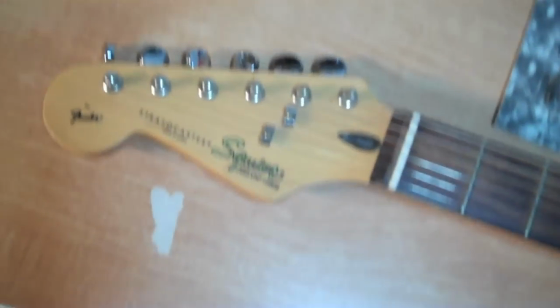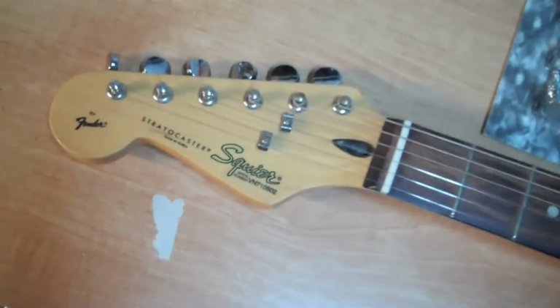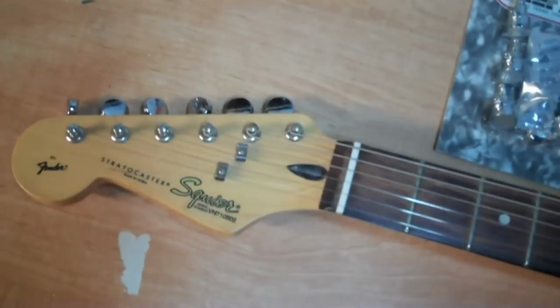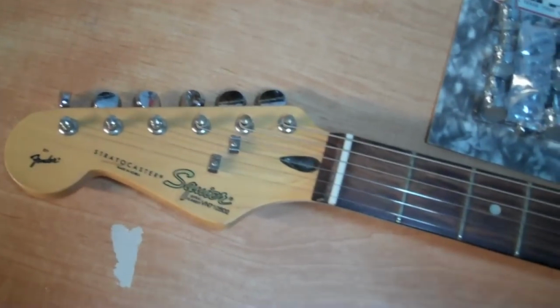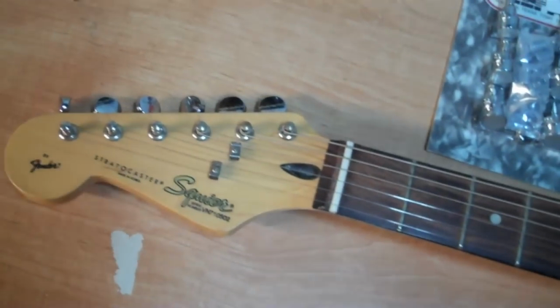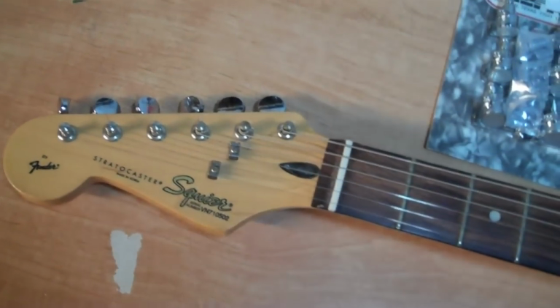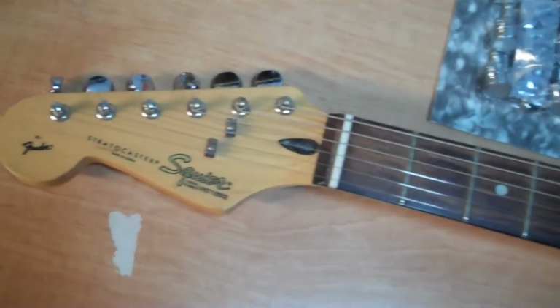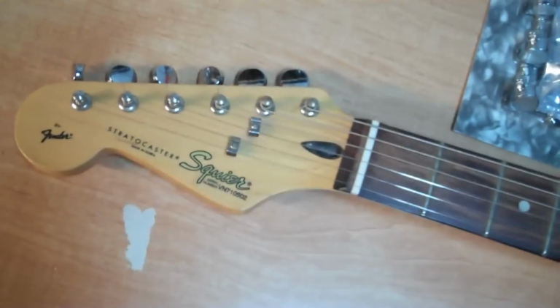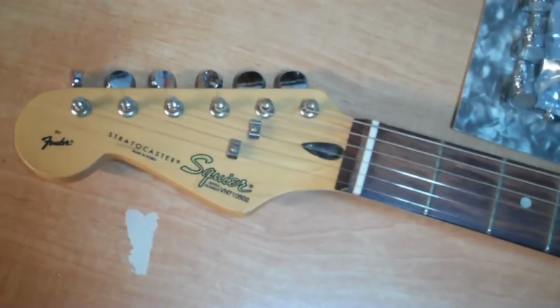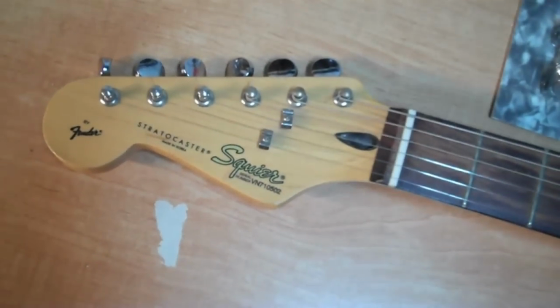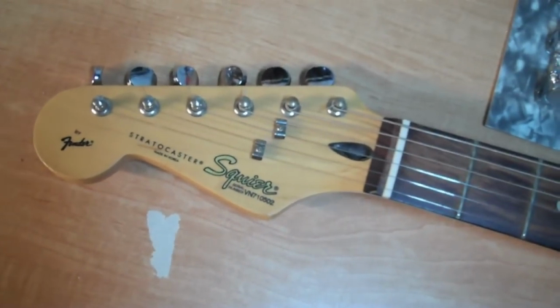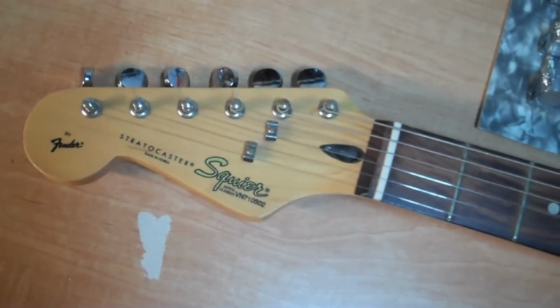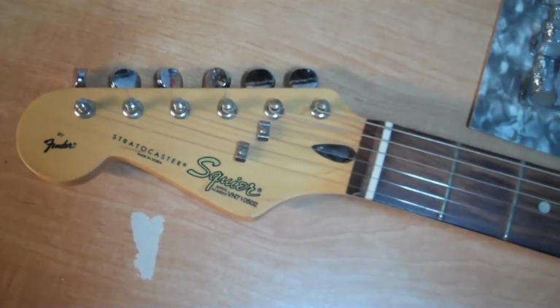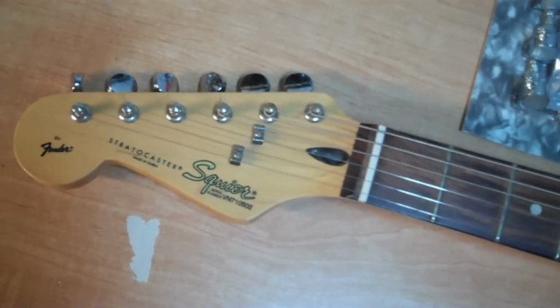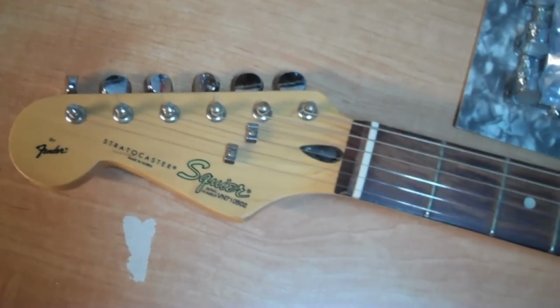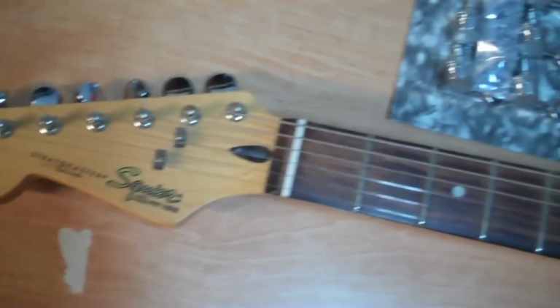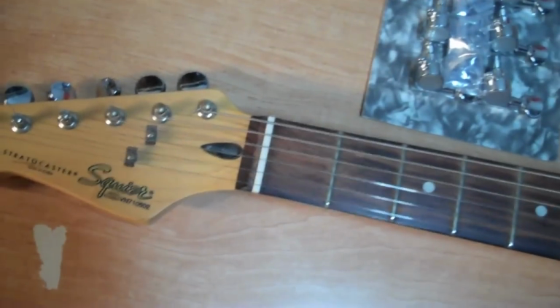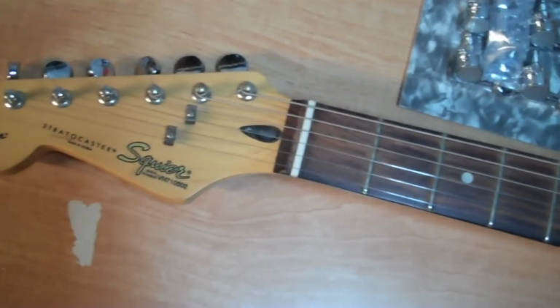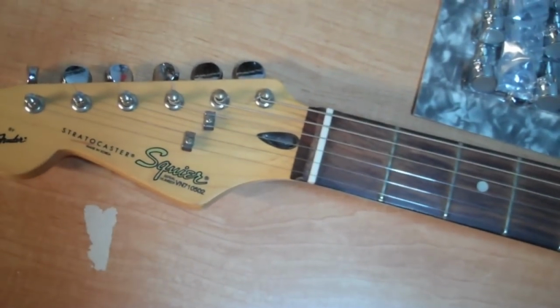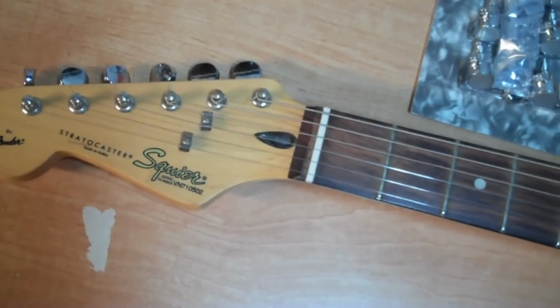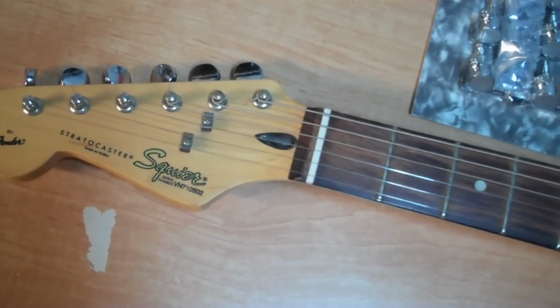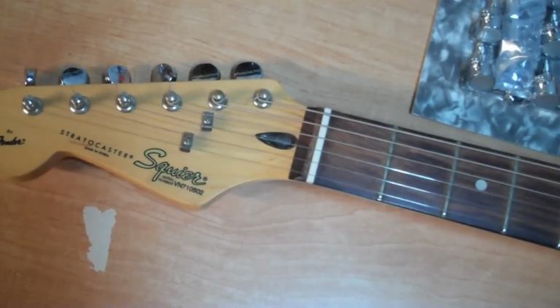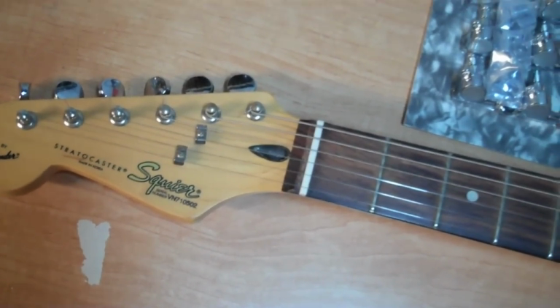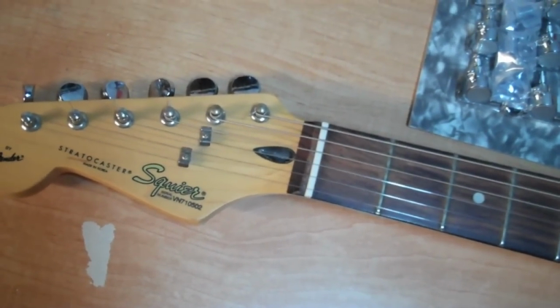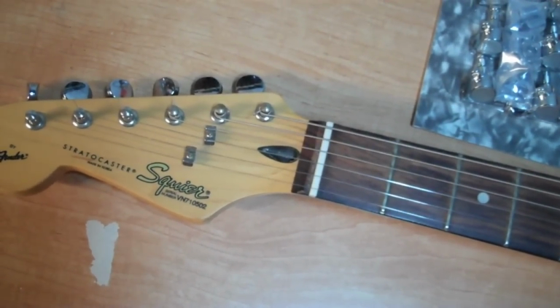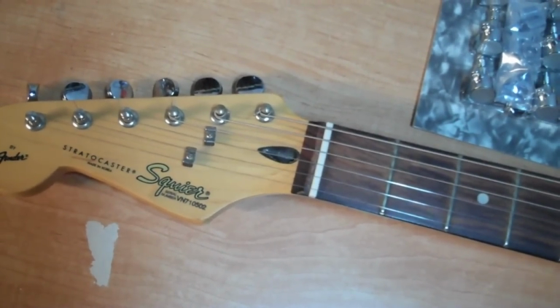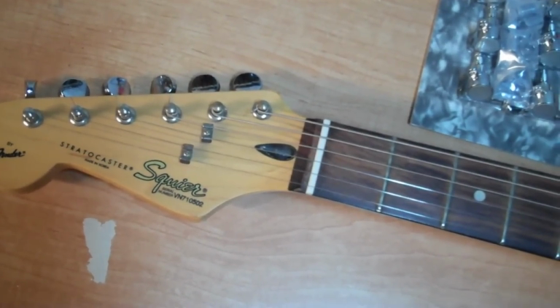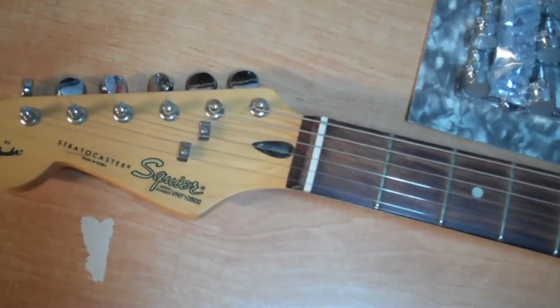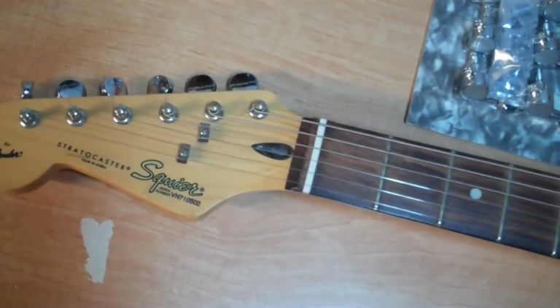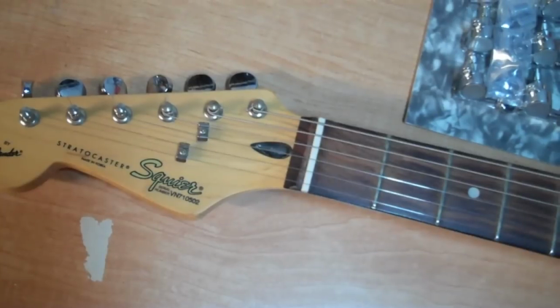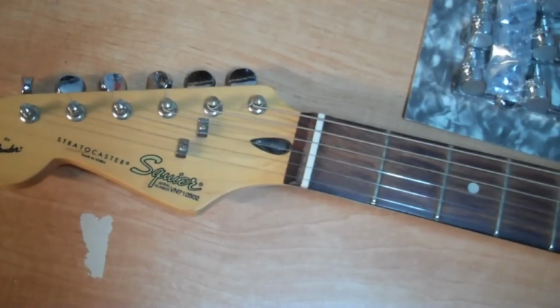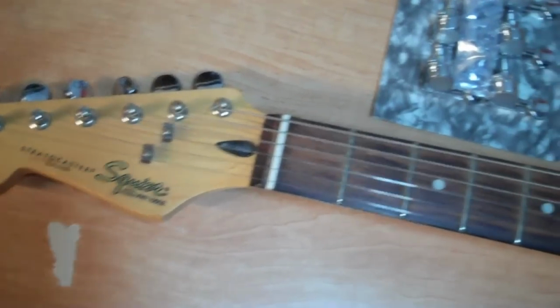The Squire tuners are okay — they don't really have much of a problem staying in tune — but GoToh makes a nice set of tuners which will add reliability if you're going to use your guitar for playing live. You don't really want to be going out of tune after every song.